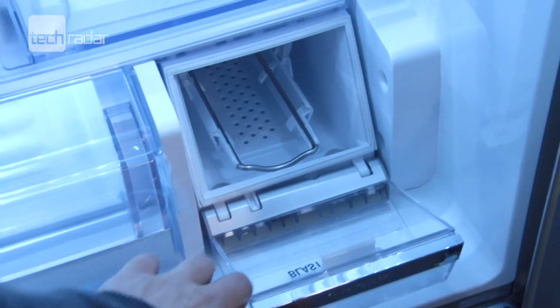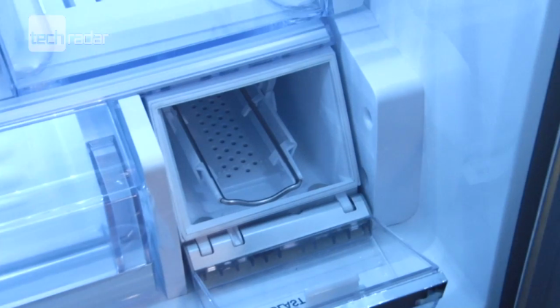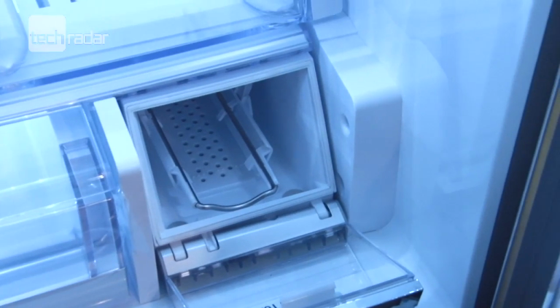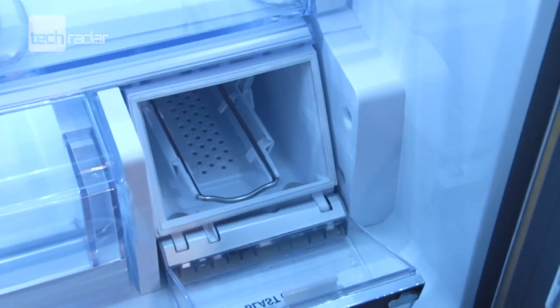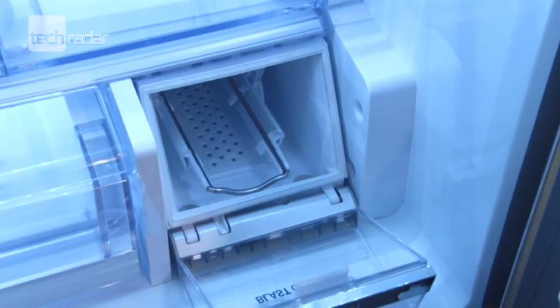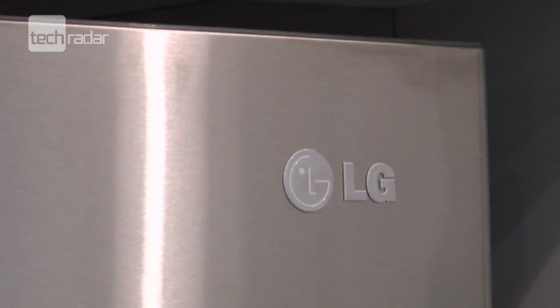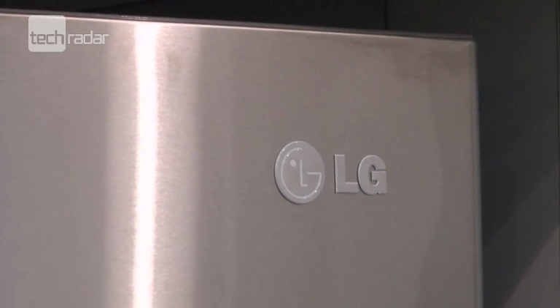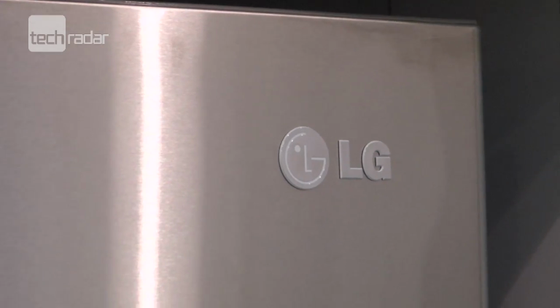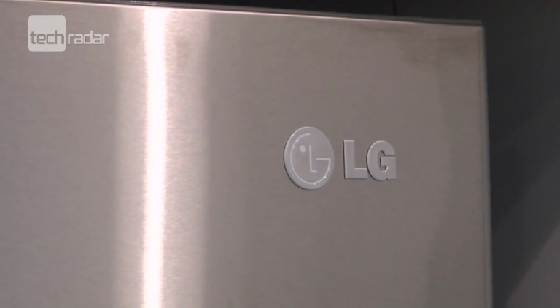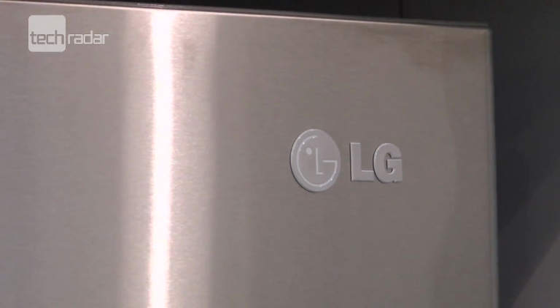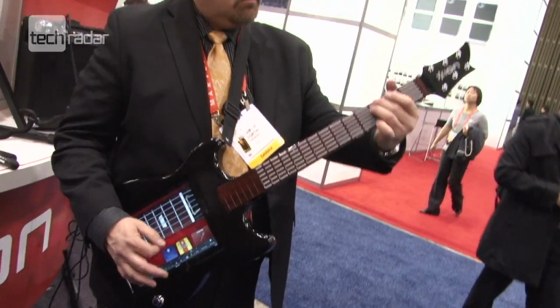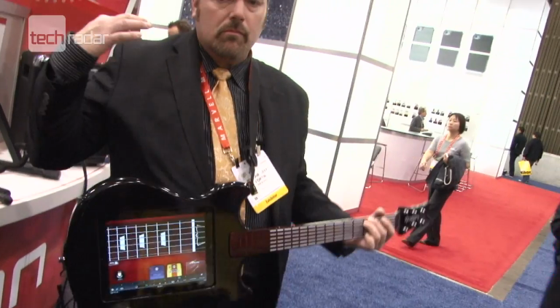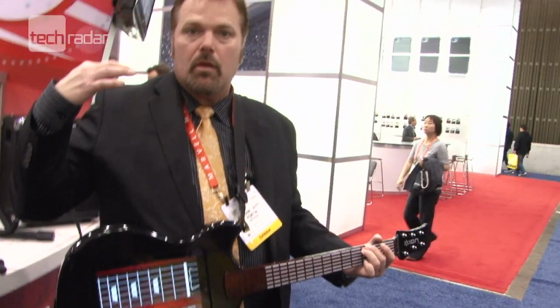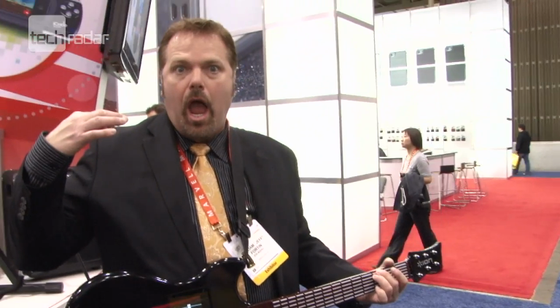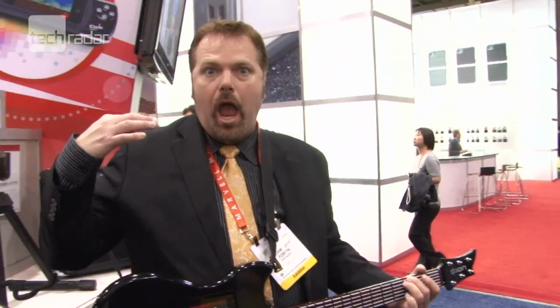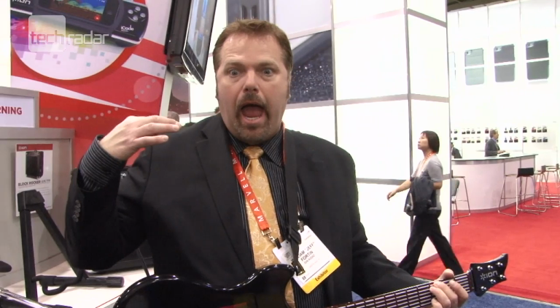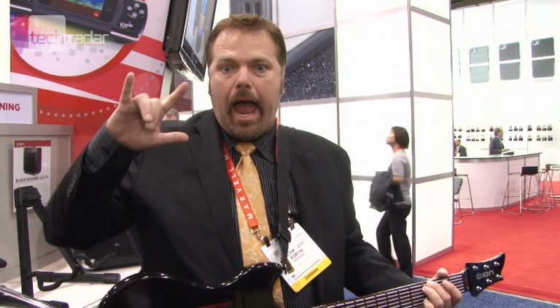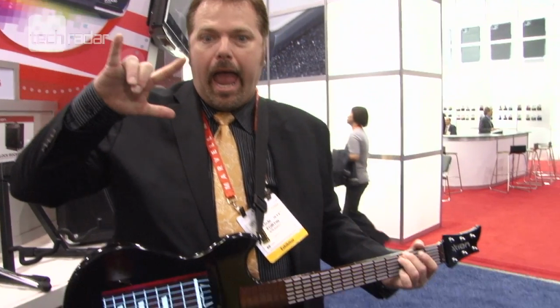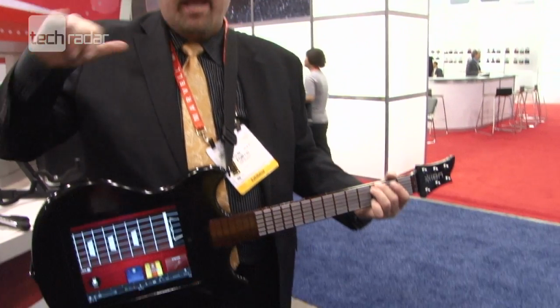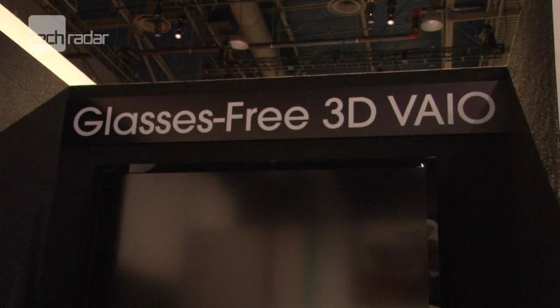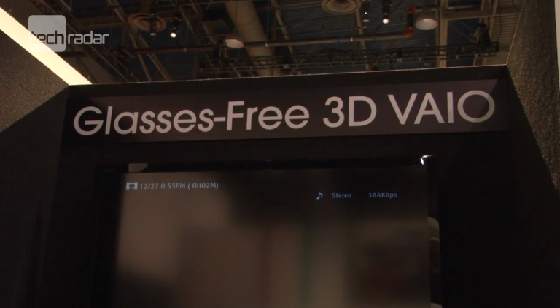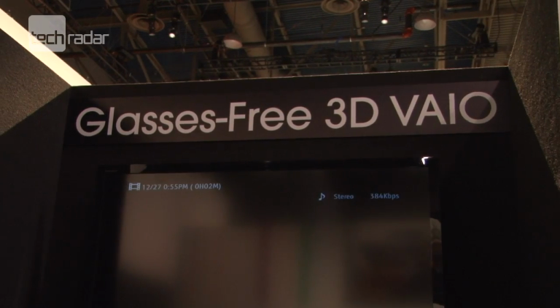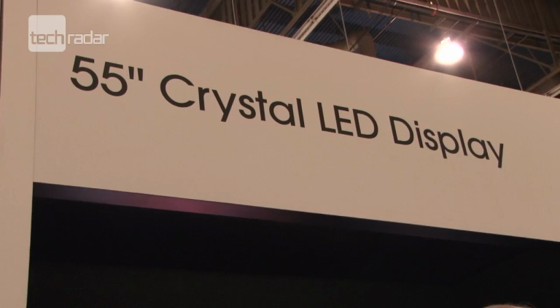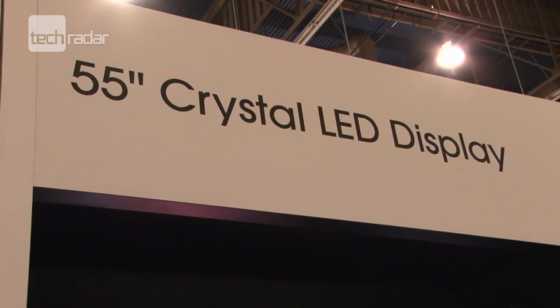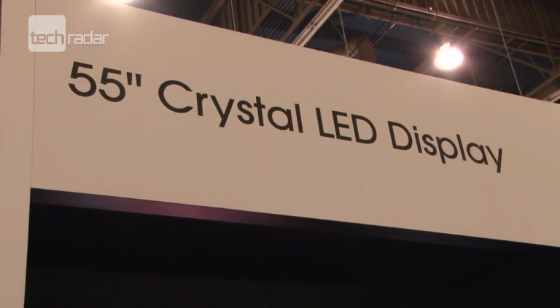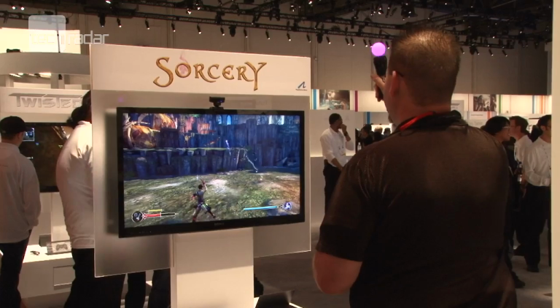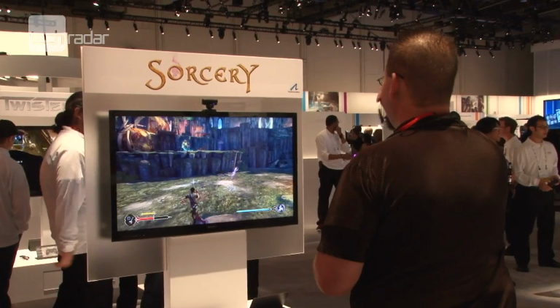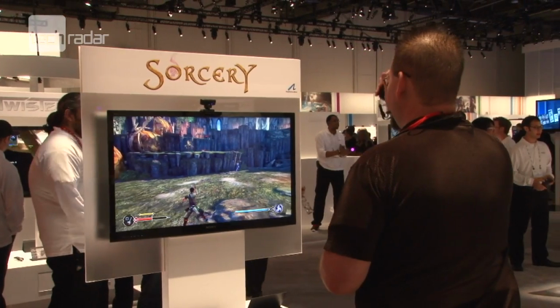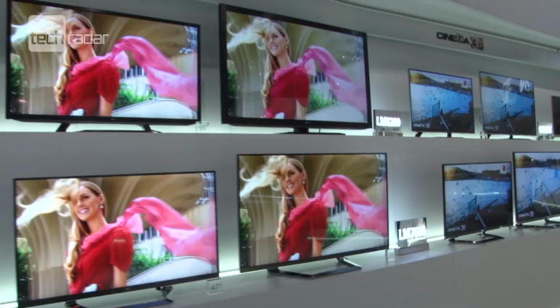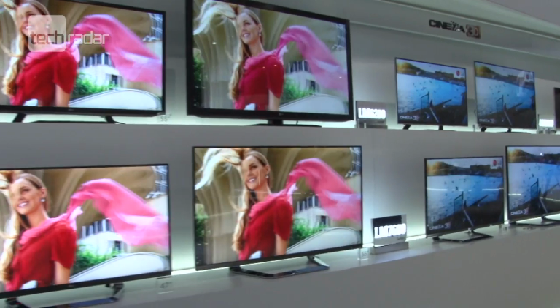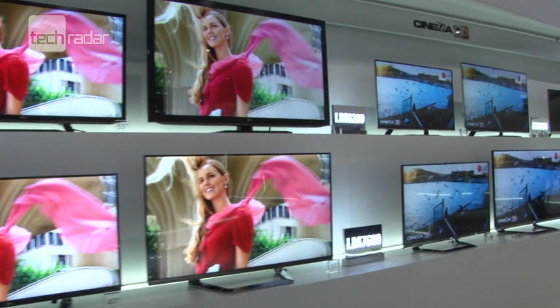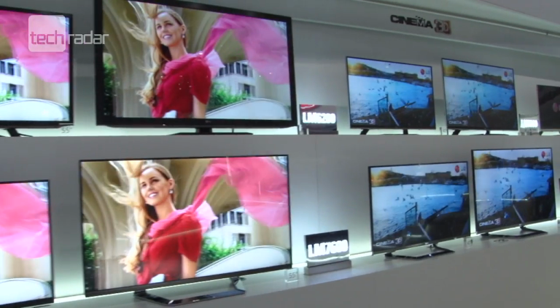Unfortunately, the super useful Chiller Fridge and slightly less useful ION Guitar Apprentice won't be available in the UK just yet, but you should see all the rest of the tech released sometime later this year.